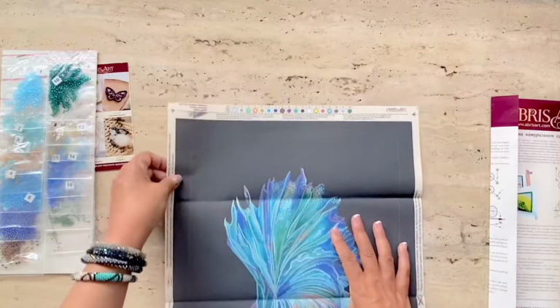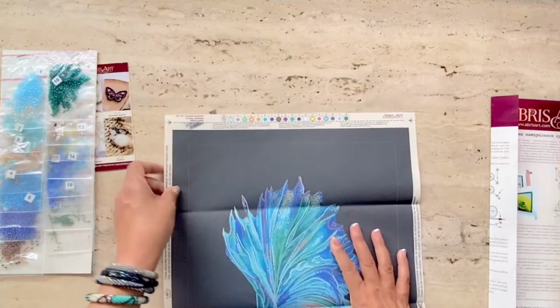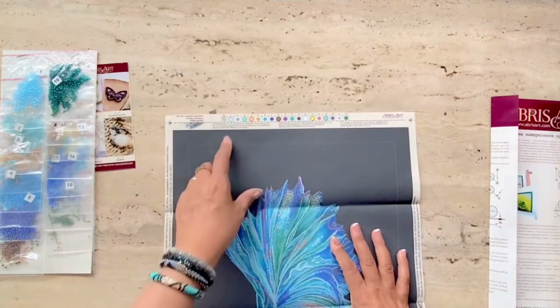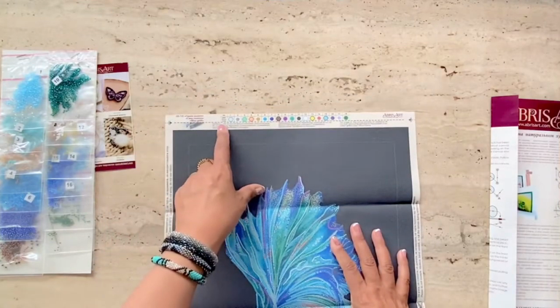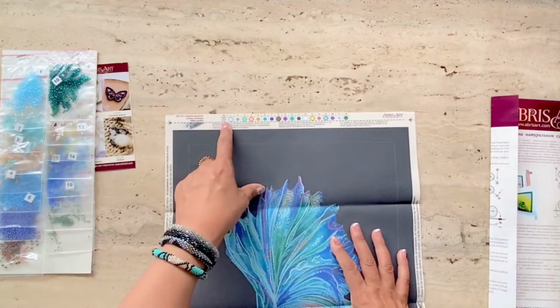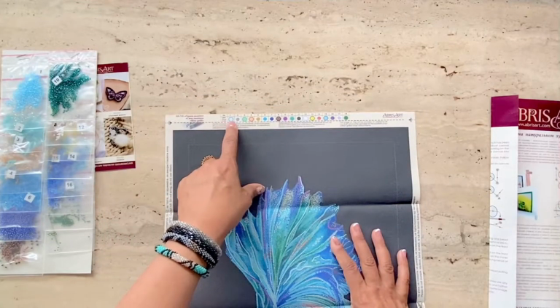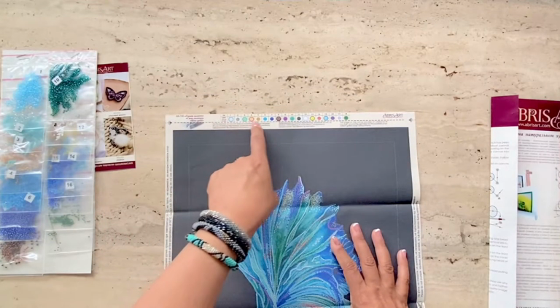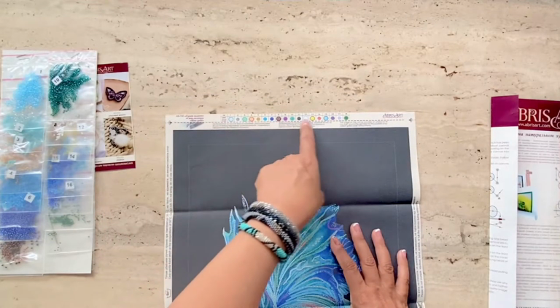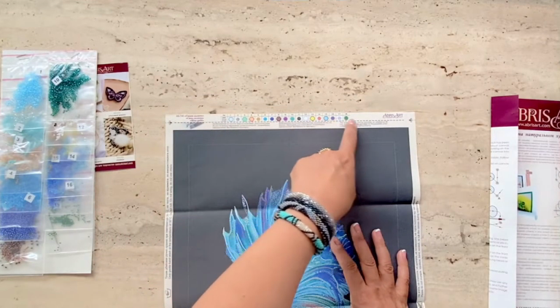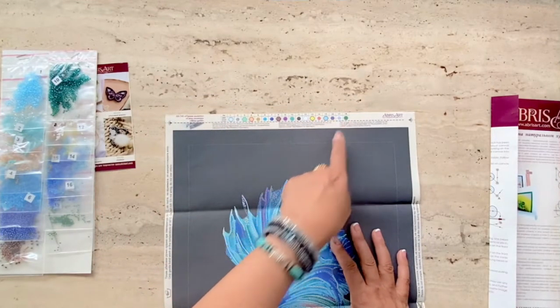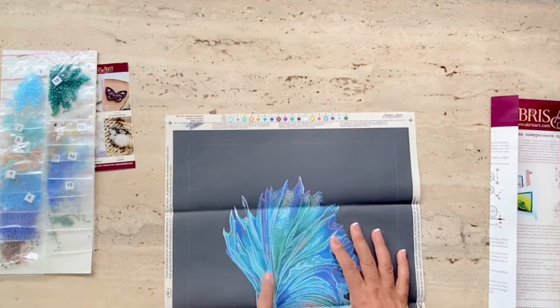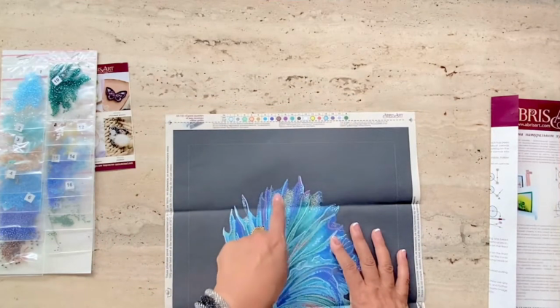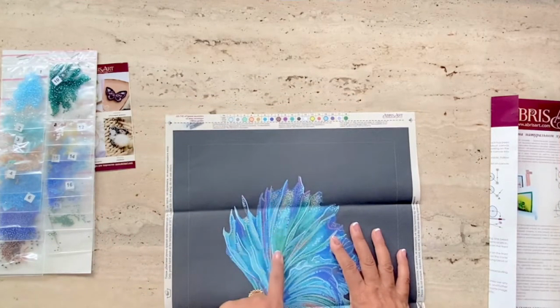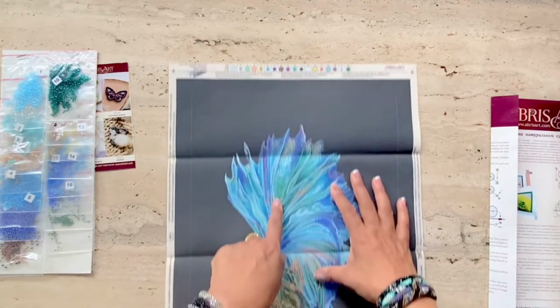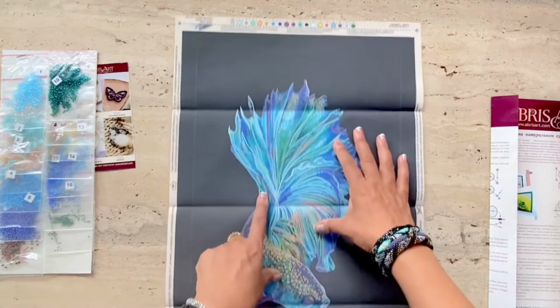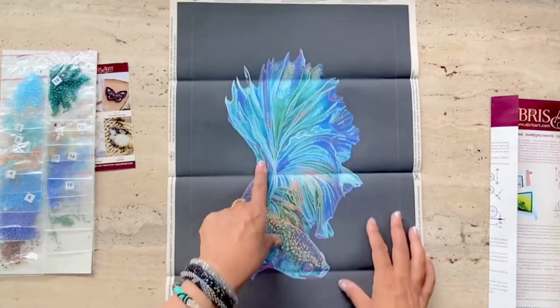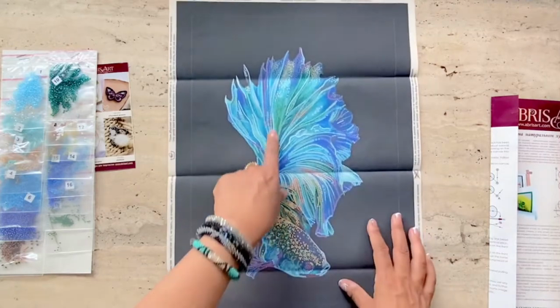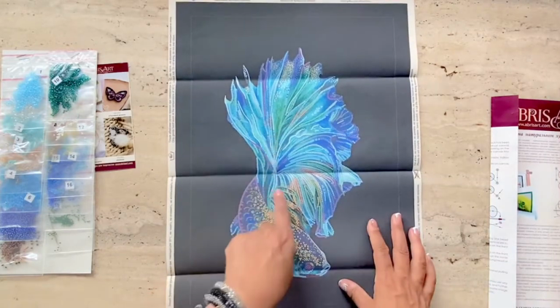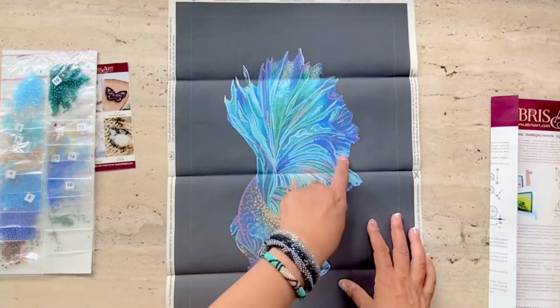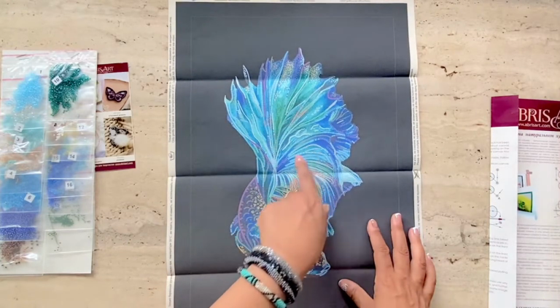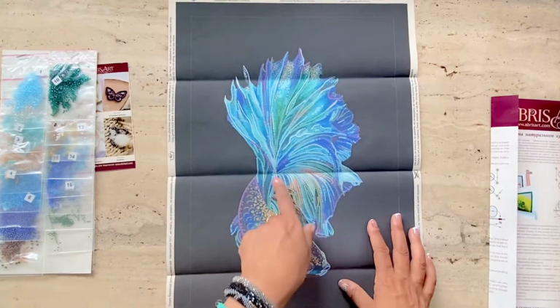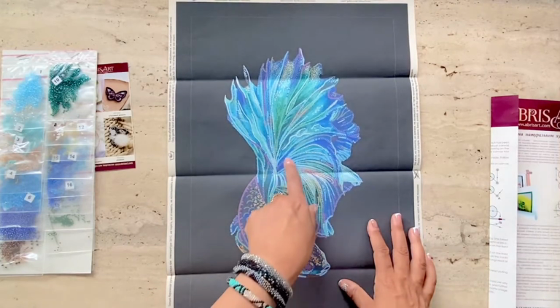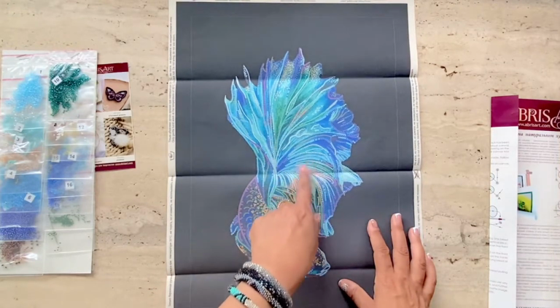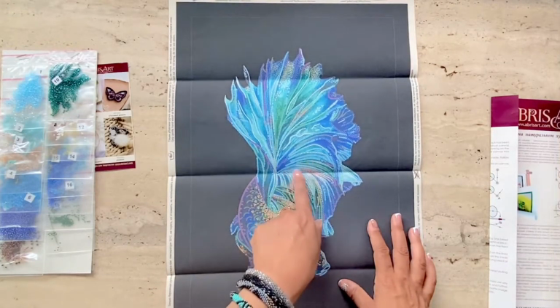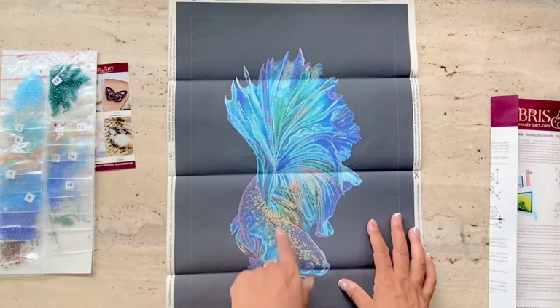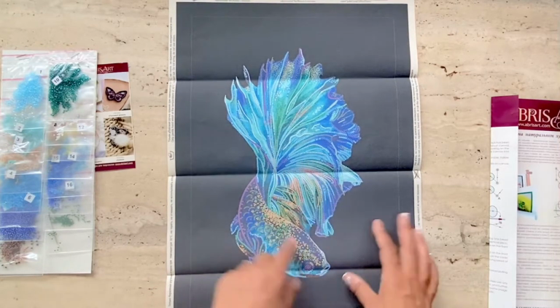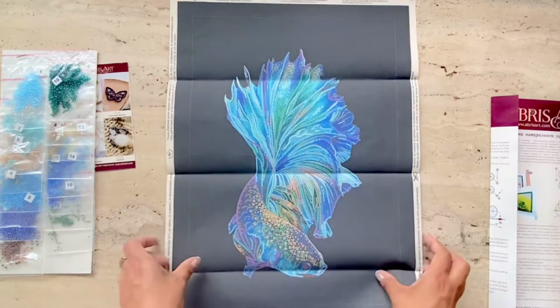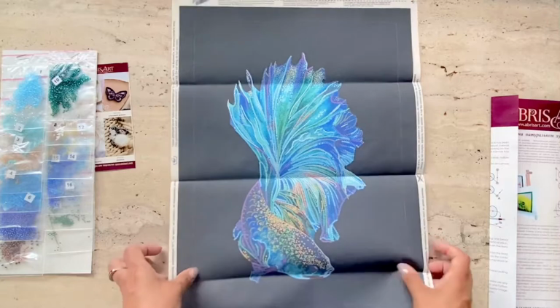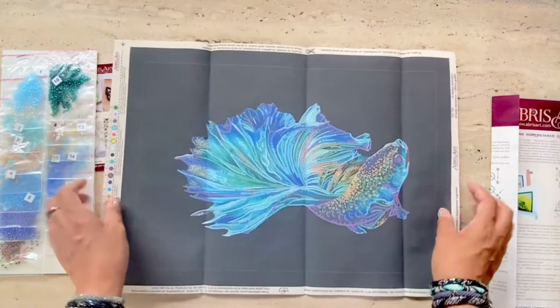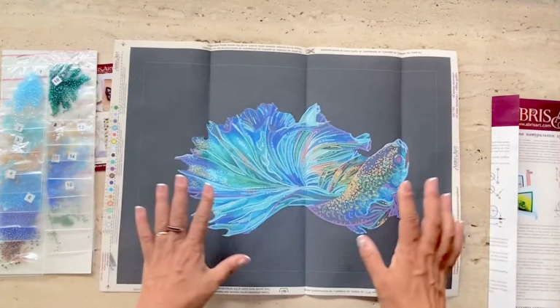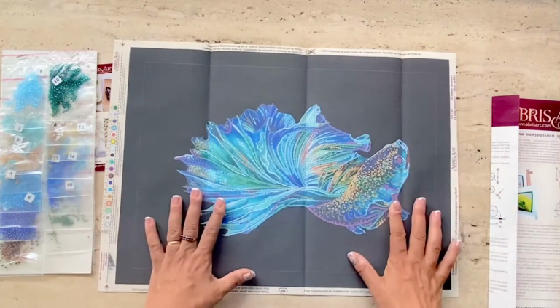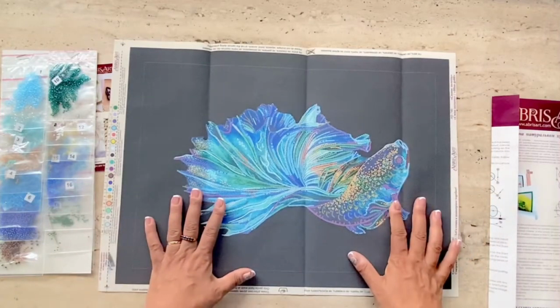At the top of the canvas is a color chart corresponding to the bead colors on the pattern, so what you need to do is just cut that out and keep it as a reference.